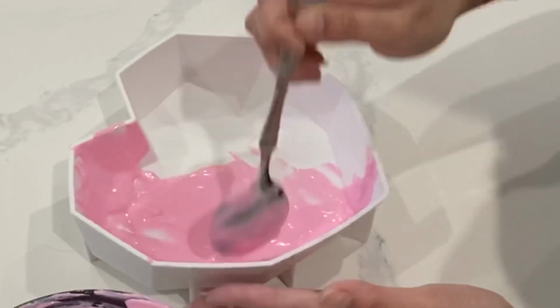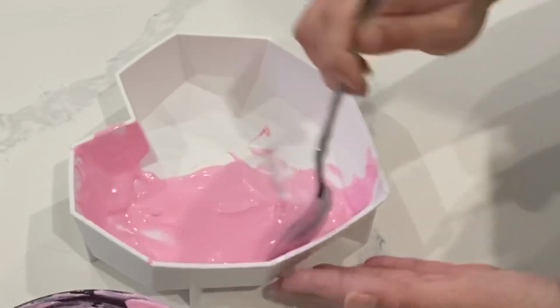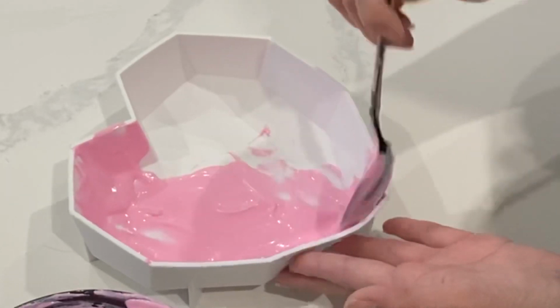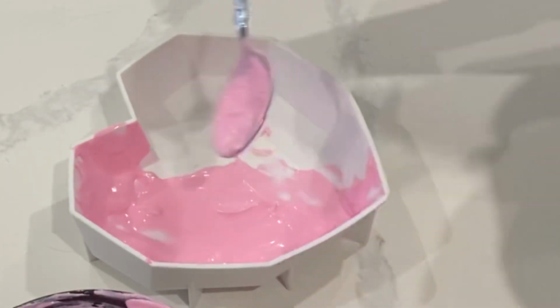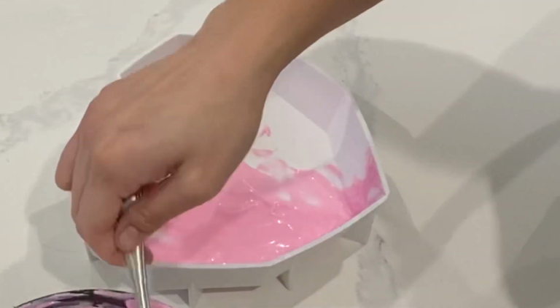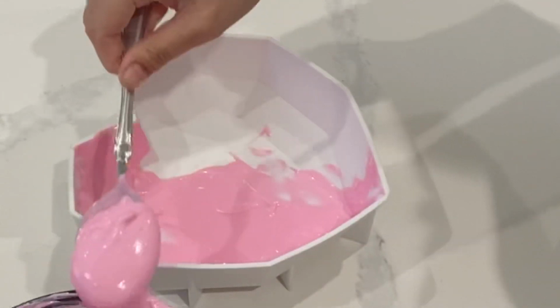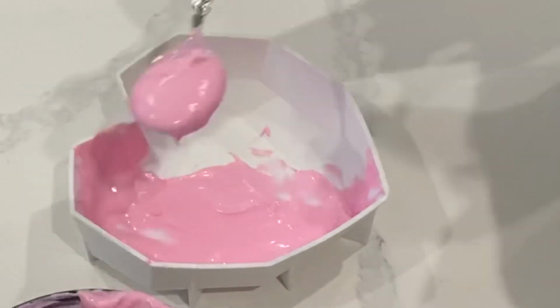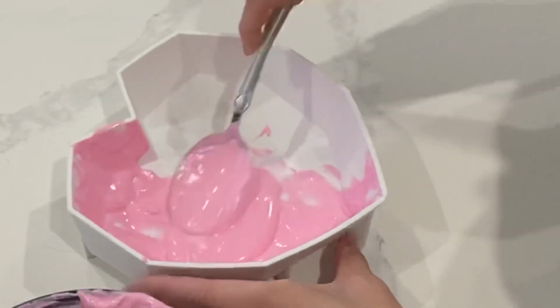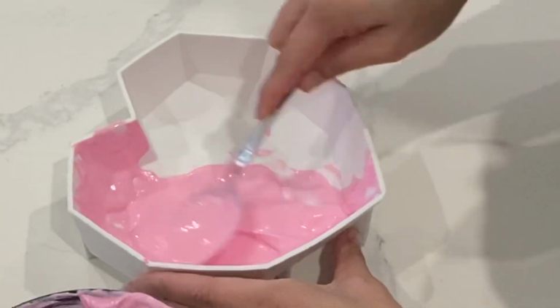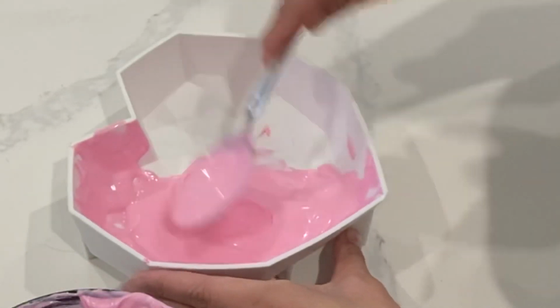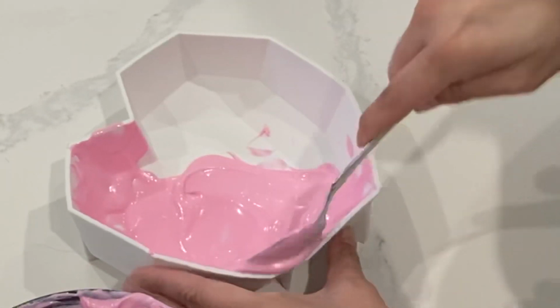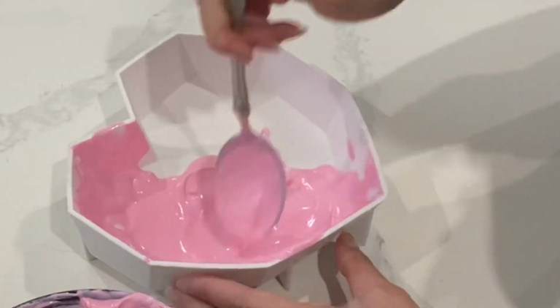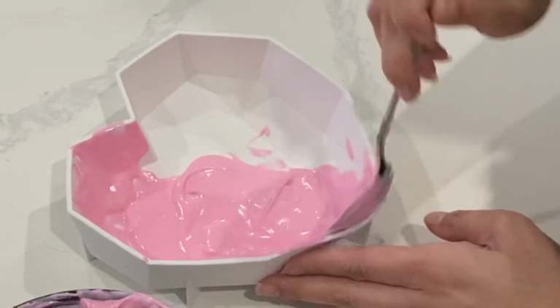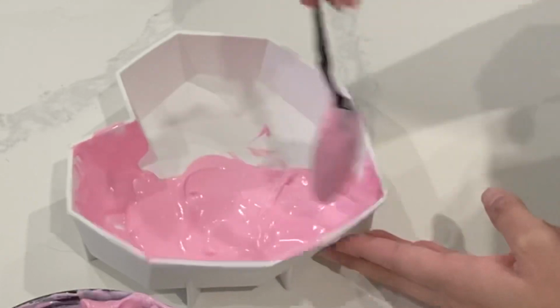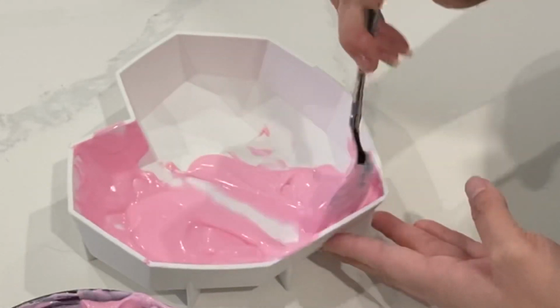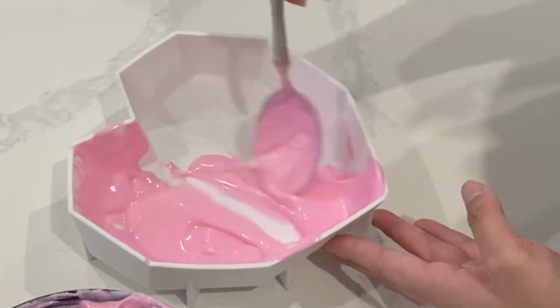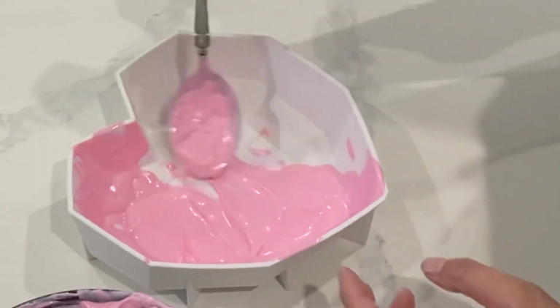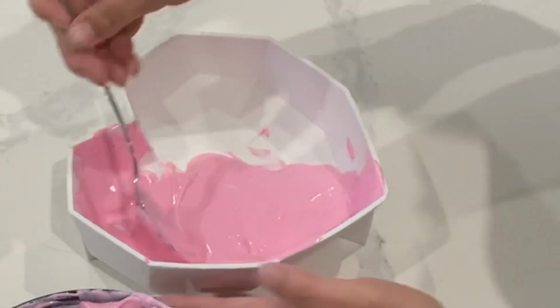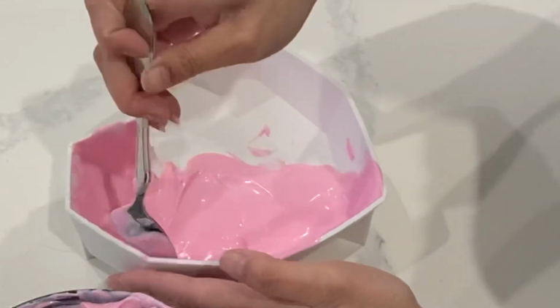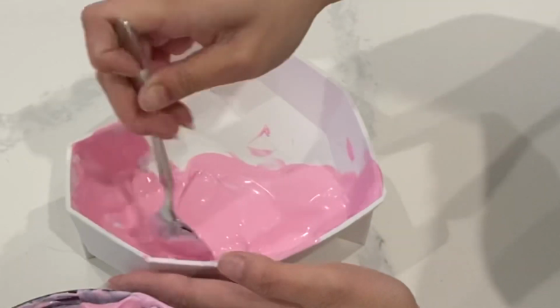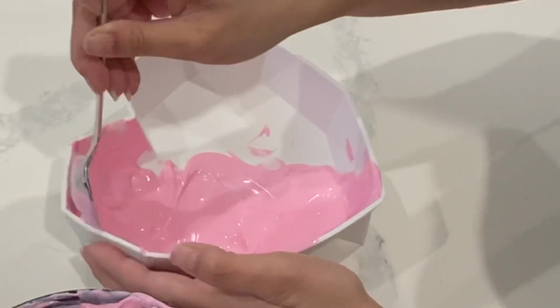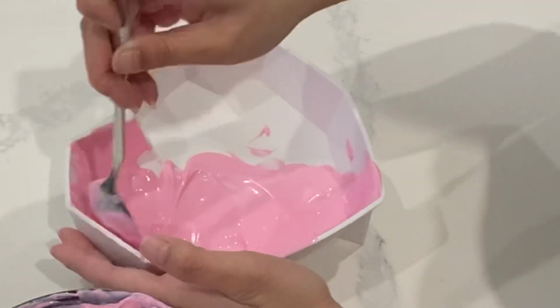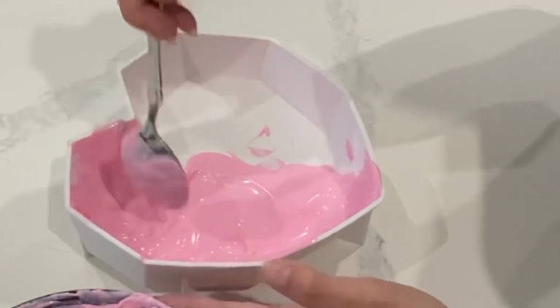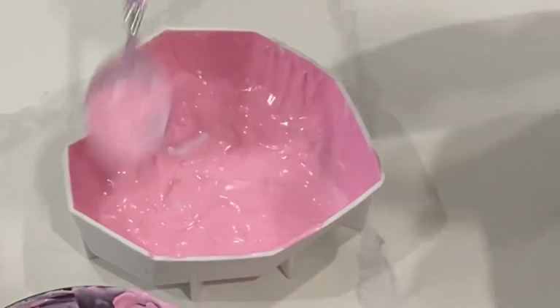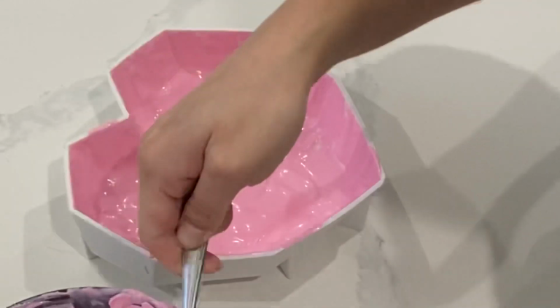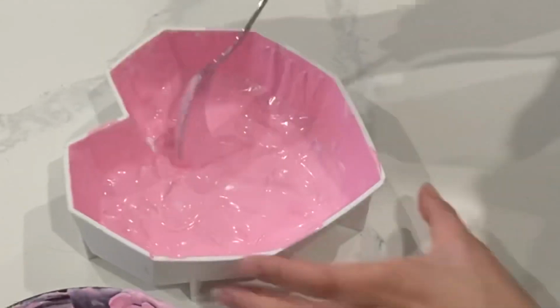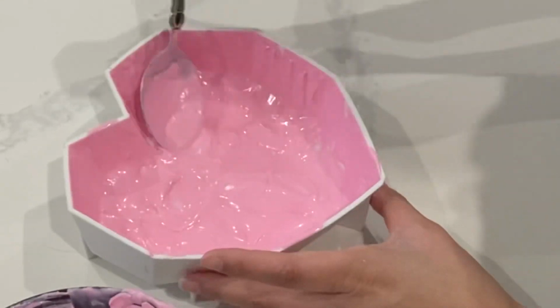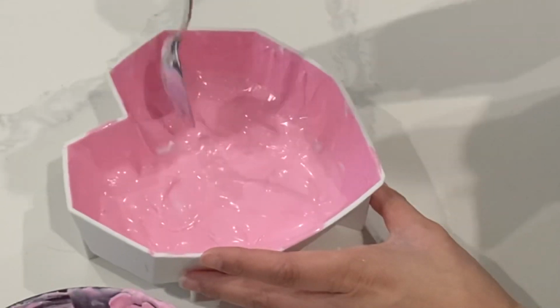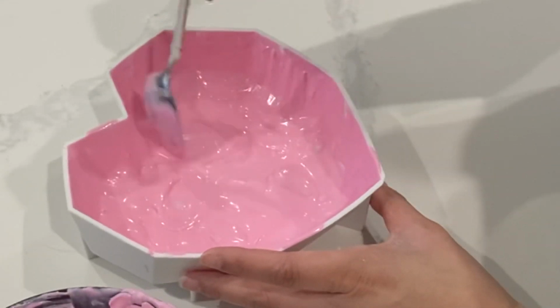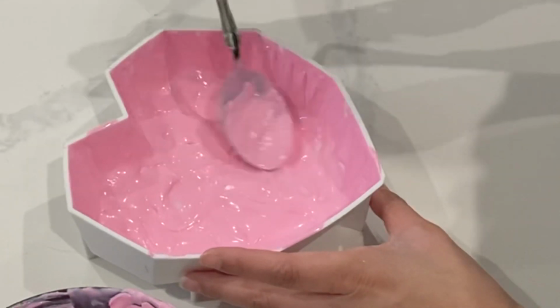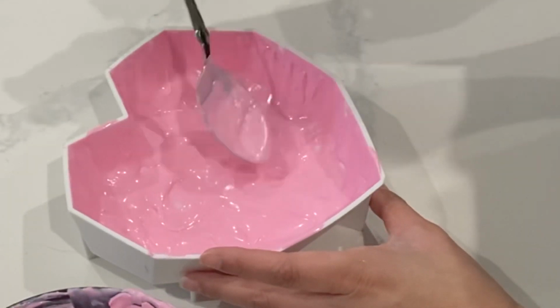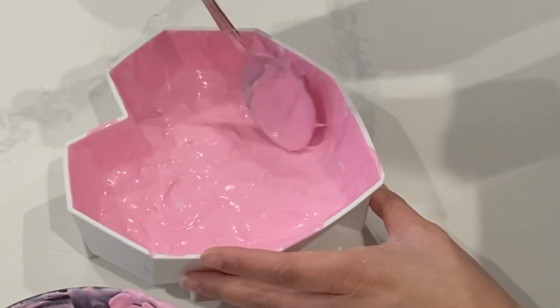Let me preface this by saying that I have made a lot of things with chocolate. I've used lots of different types of molds. I've used white chocolate, dark chocolate, anything that you can think of, and I have never messed up so many times in a row.